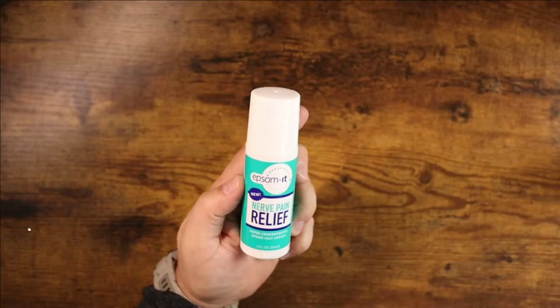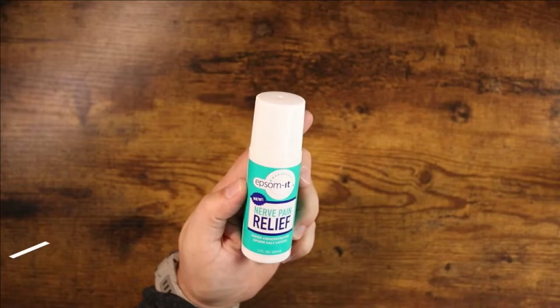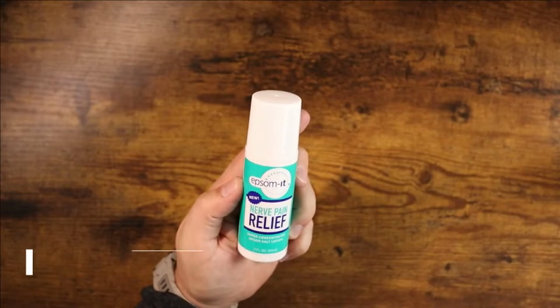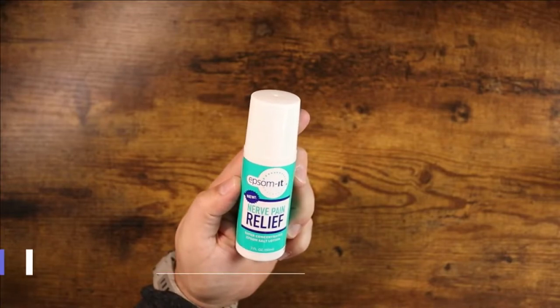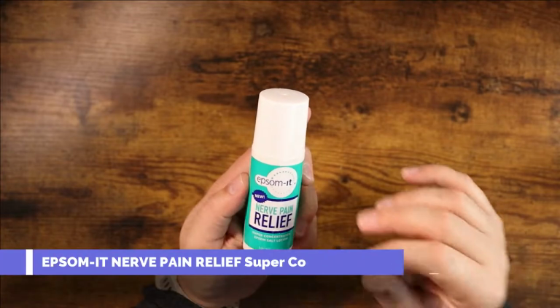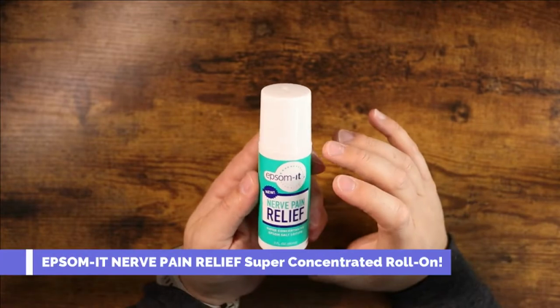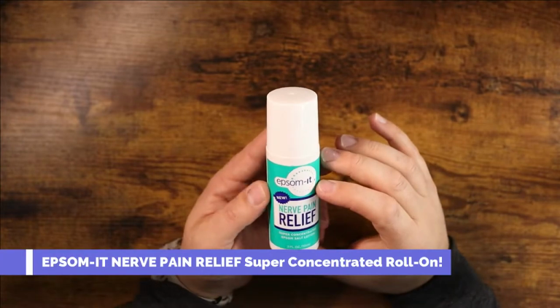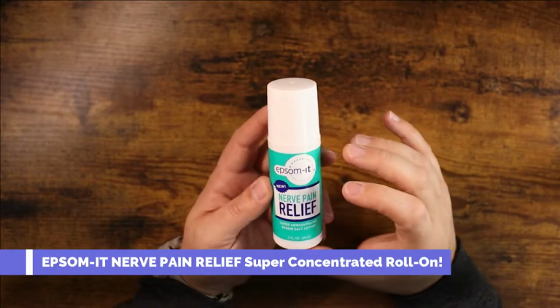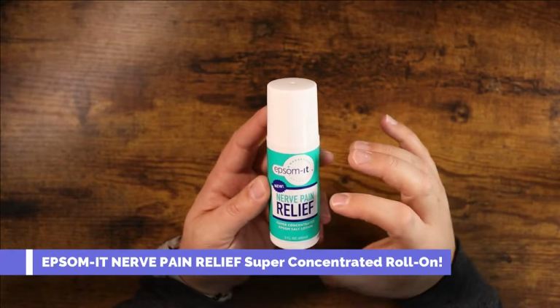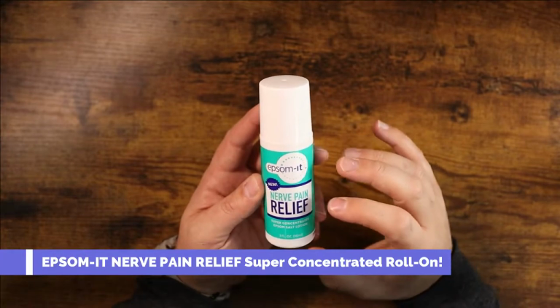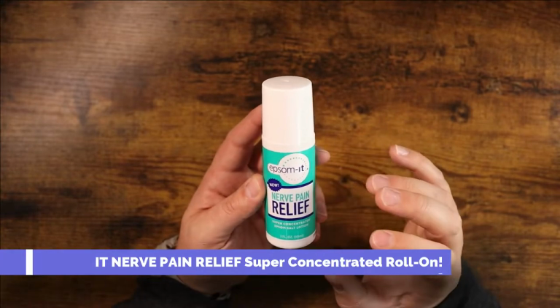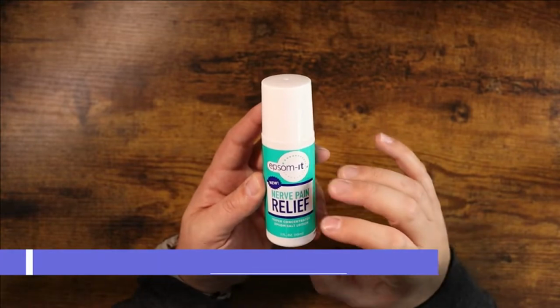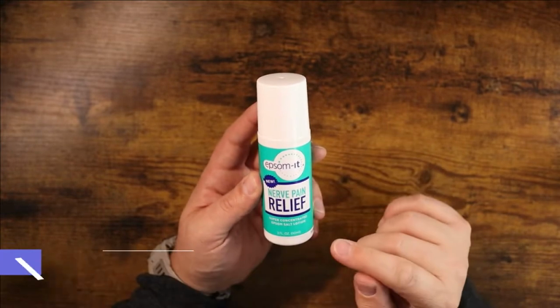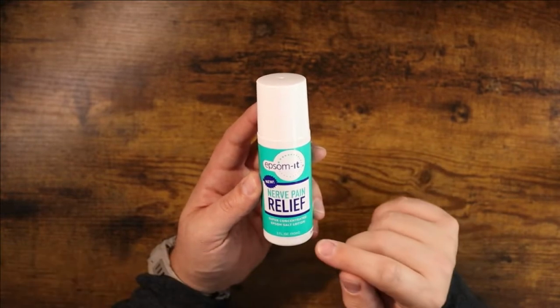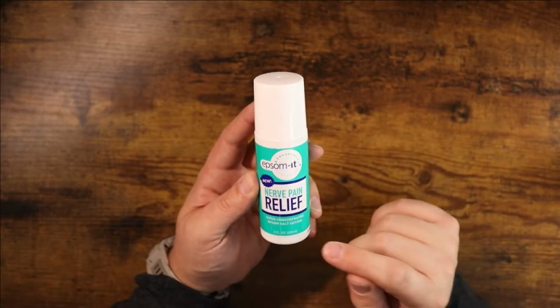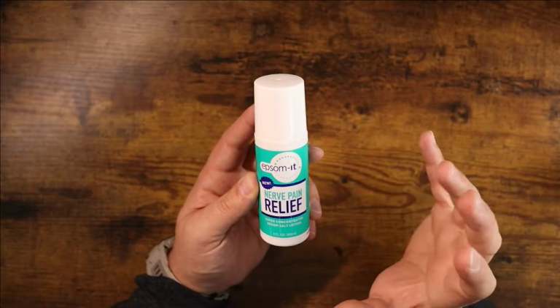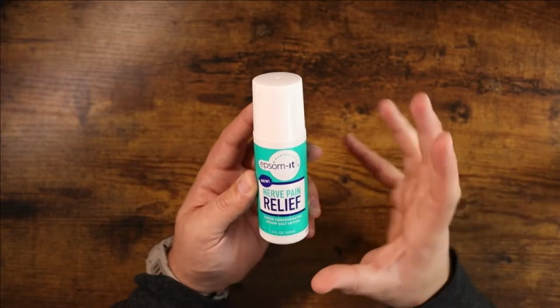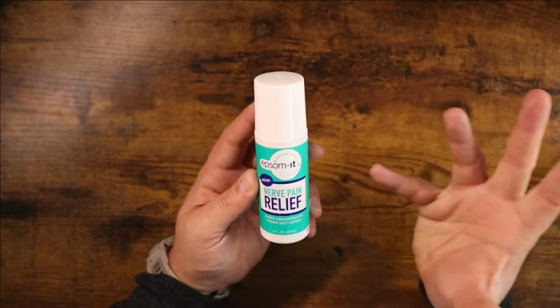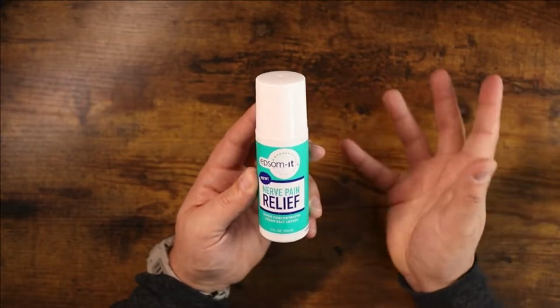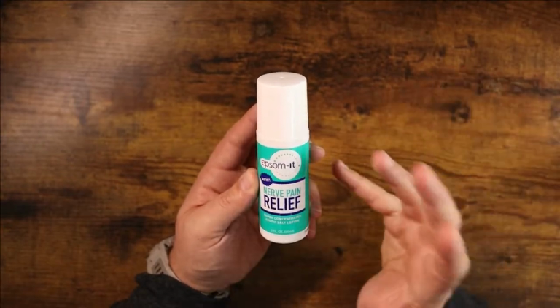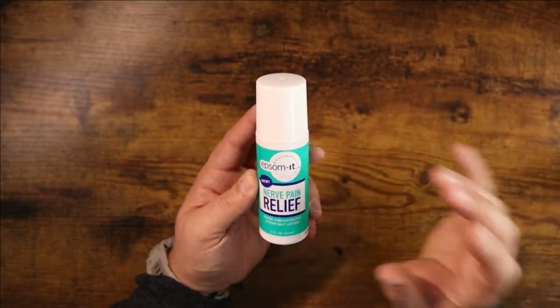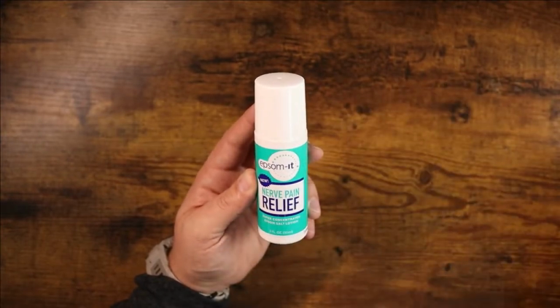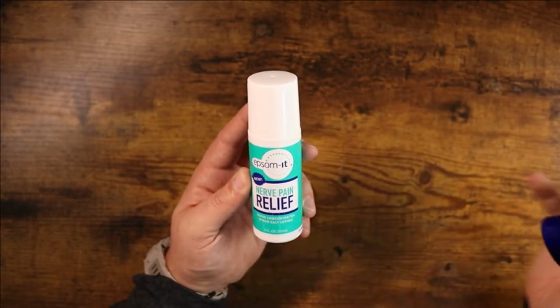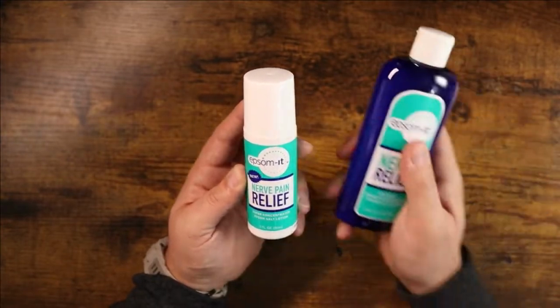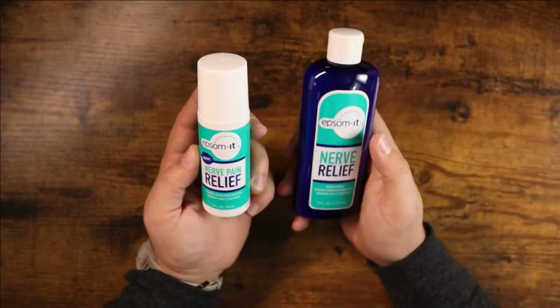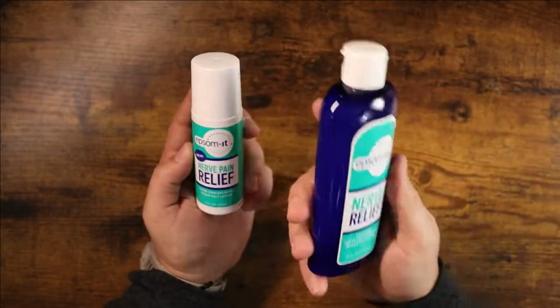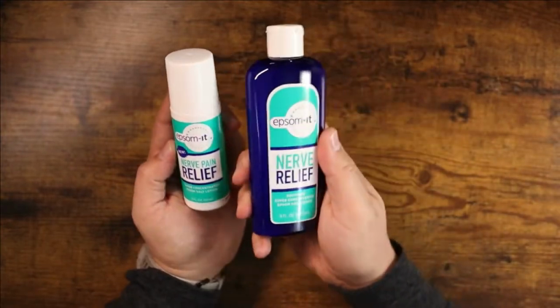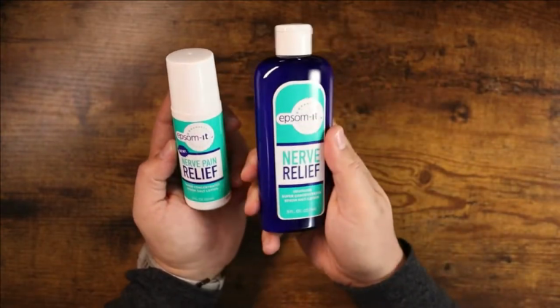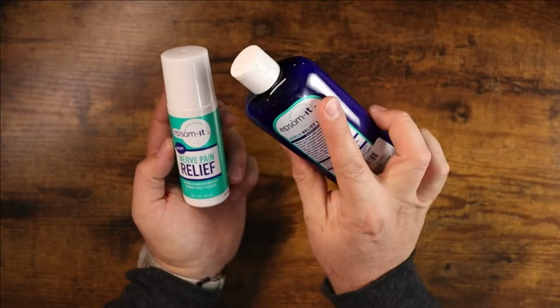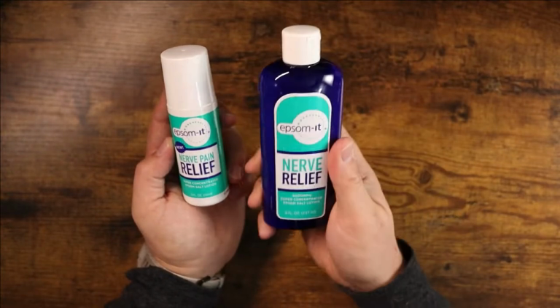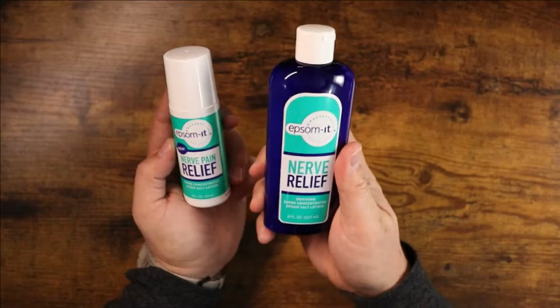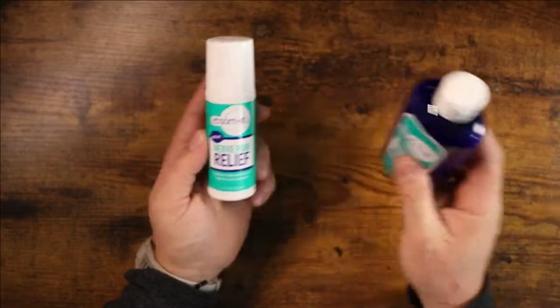What is going on guys? Today I wanted to show you the Epsomit Nerve Pain Relief Super Concentrated Epsom Salt Lotion. This comes in an actual true lotion bottle just like this.